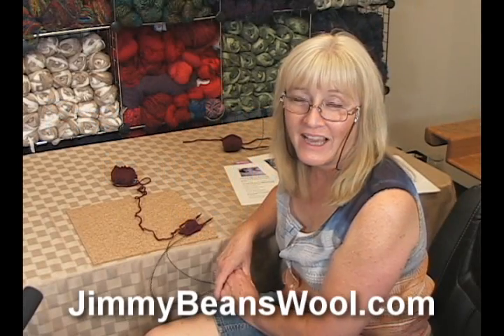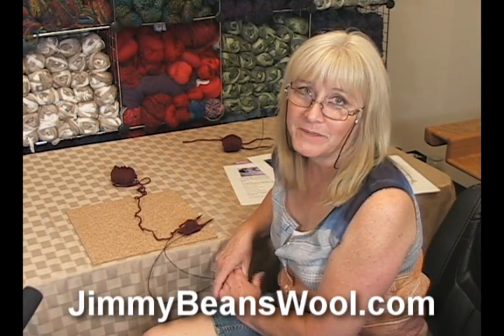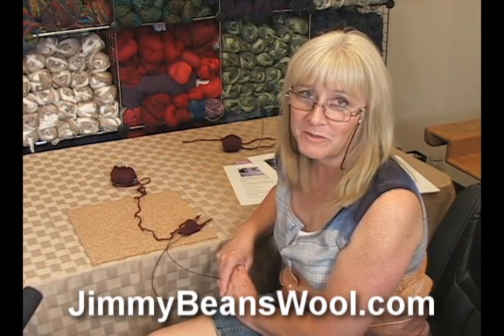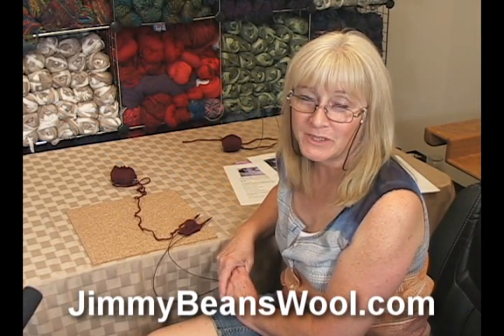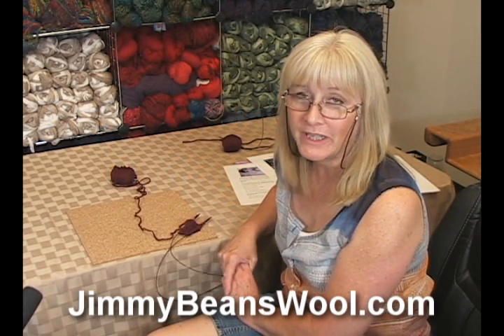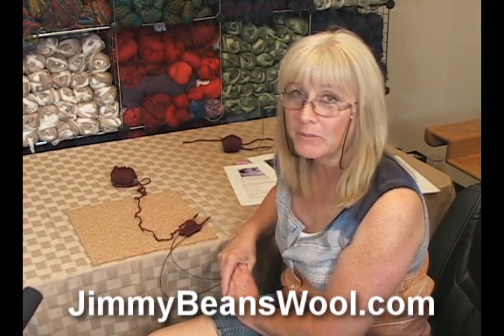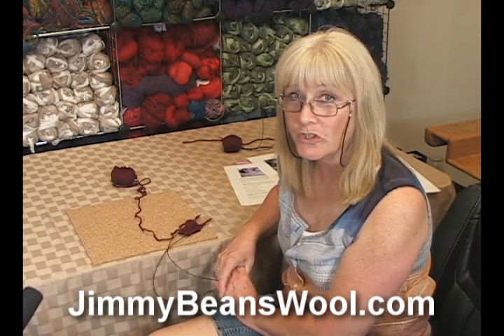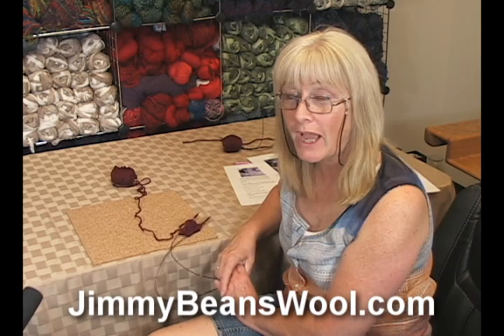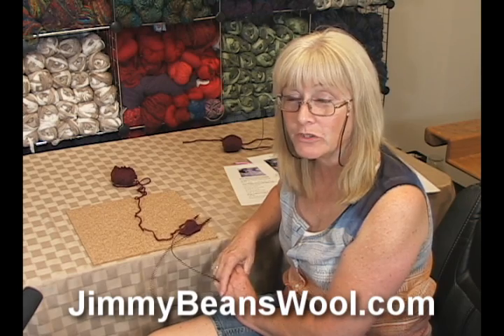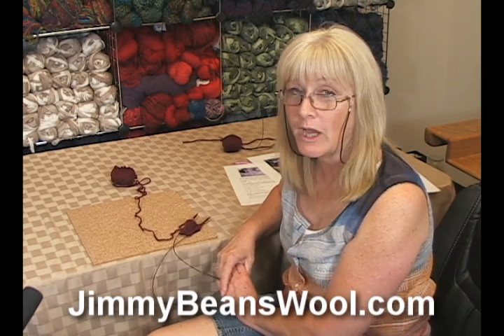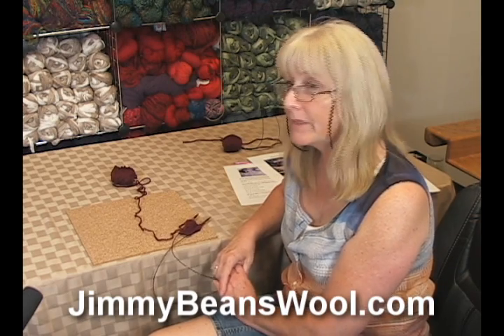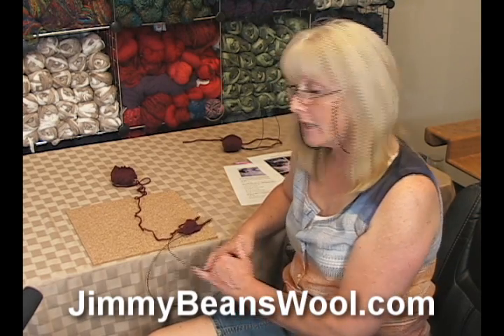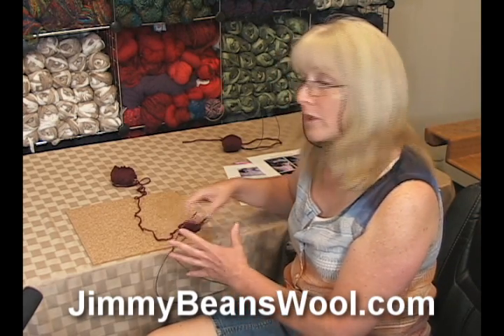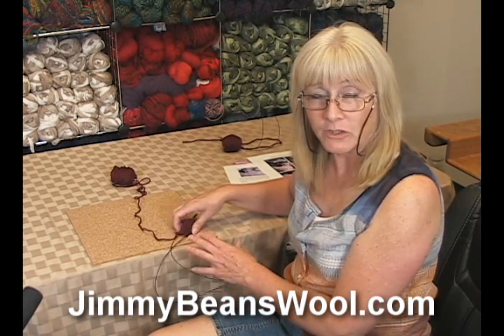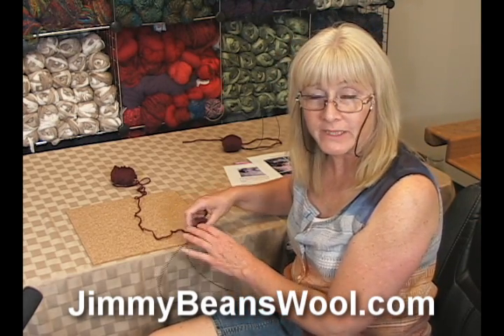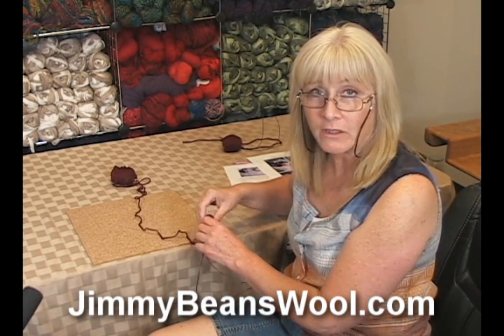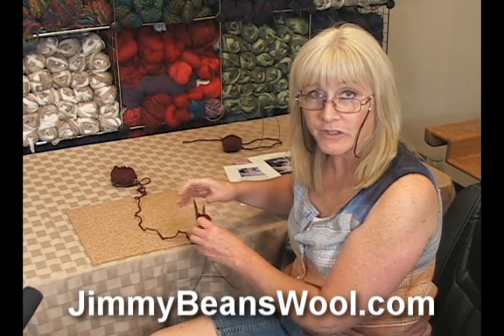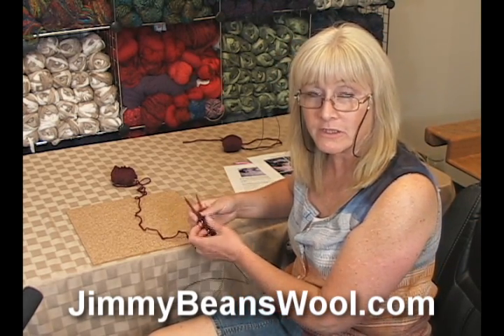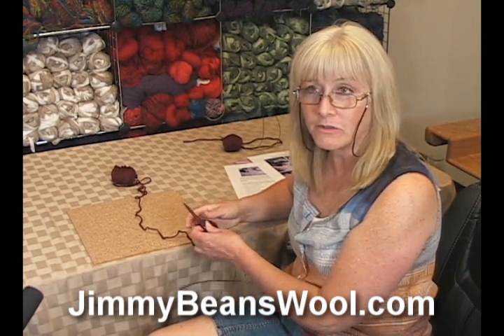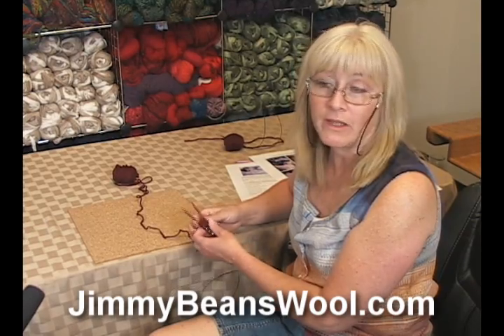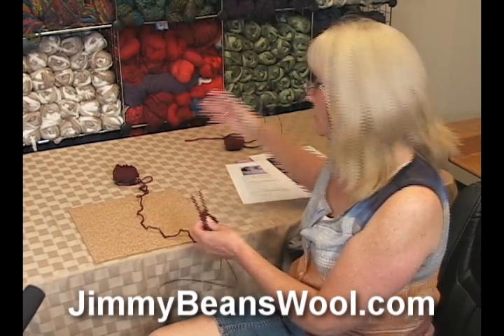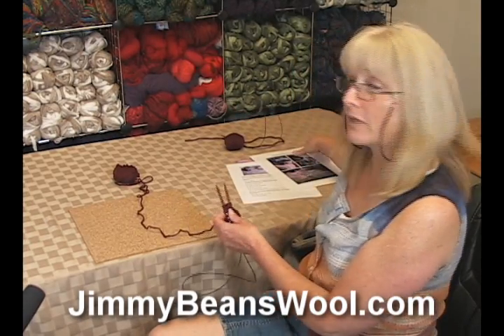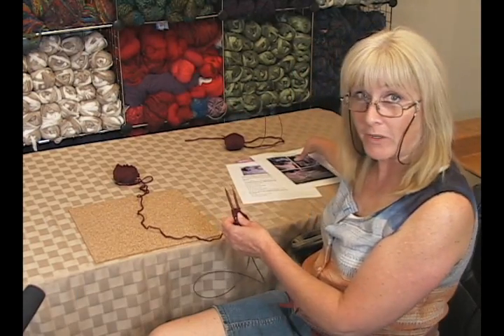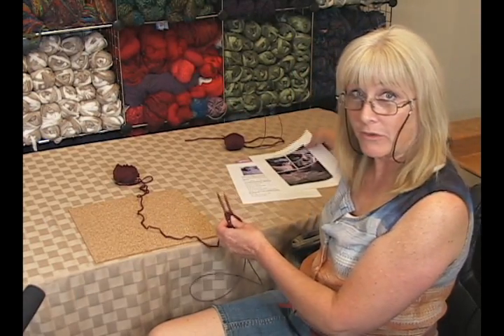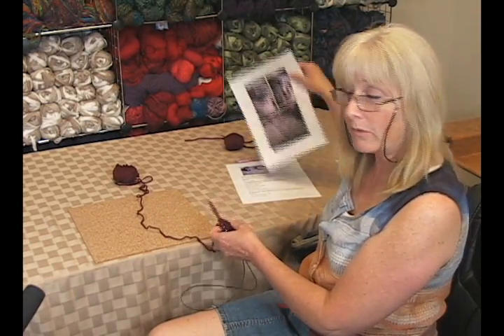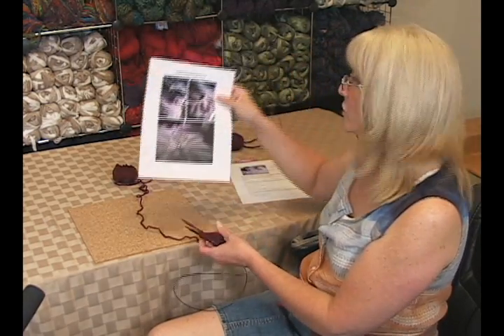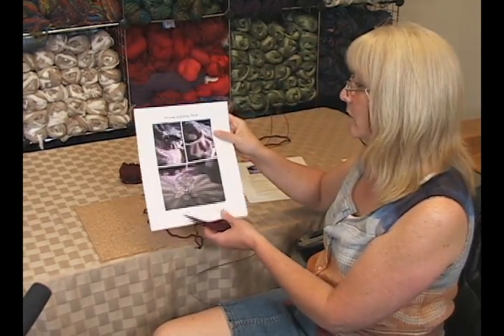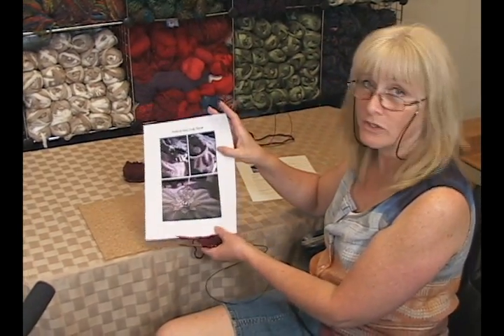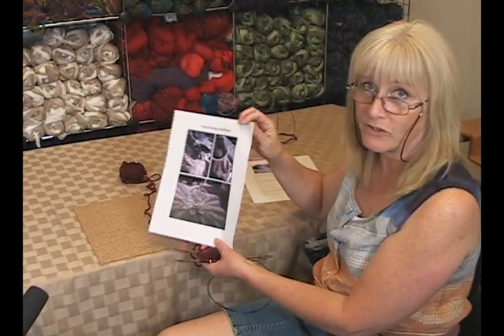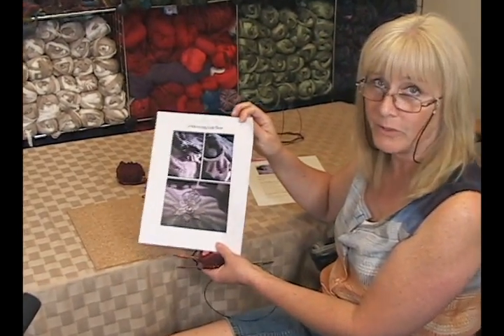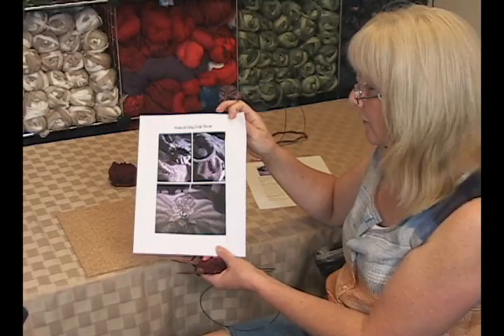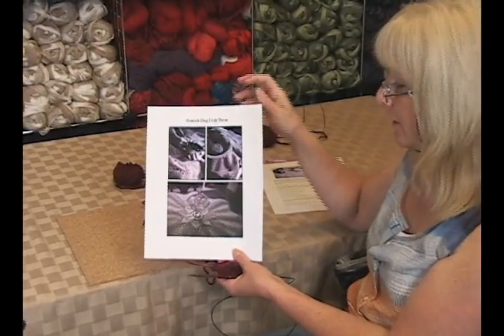Hi, I'm Terri from Jimmy Beans Wool and today I'm going to show you how to work Magic Loop on something large other than socks — something like Jared Flood's Hemlock Ring Throw, which I'm going to actually be working on a little bit here.